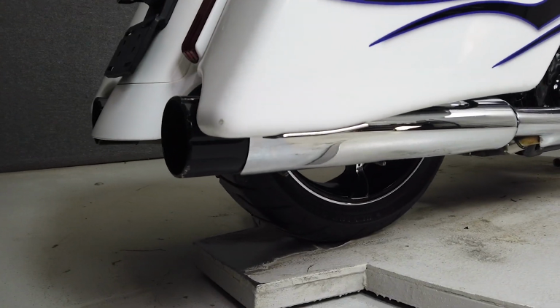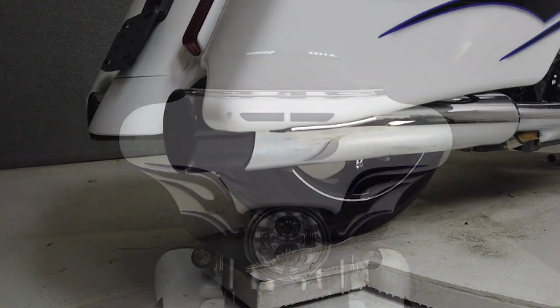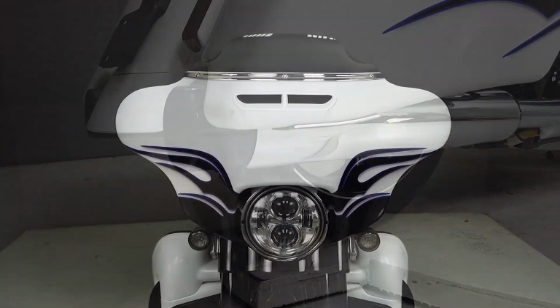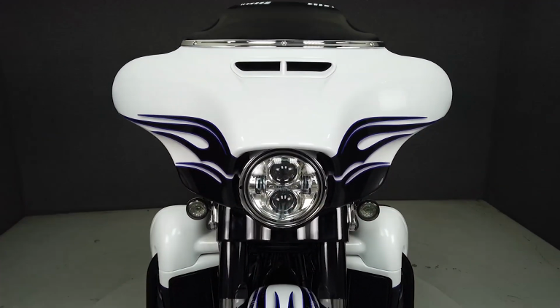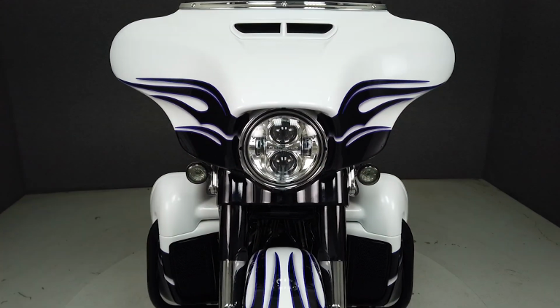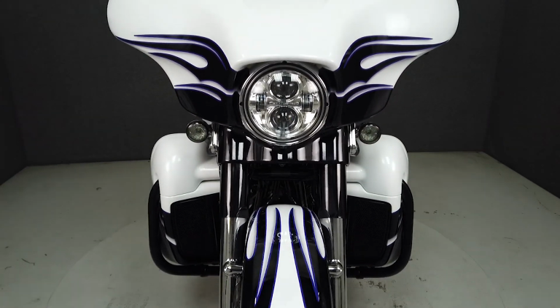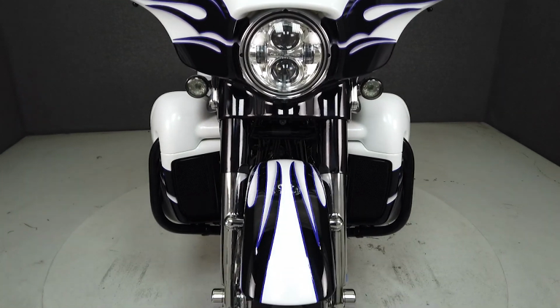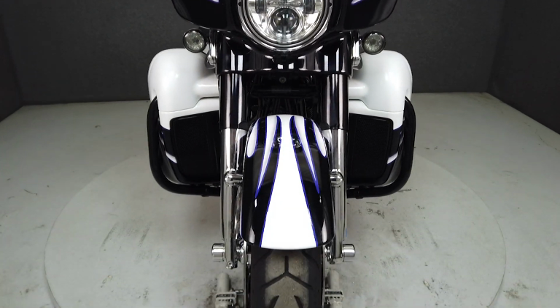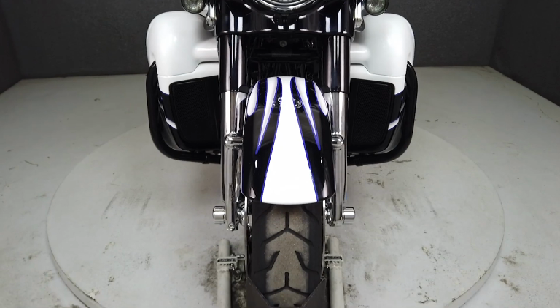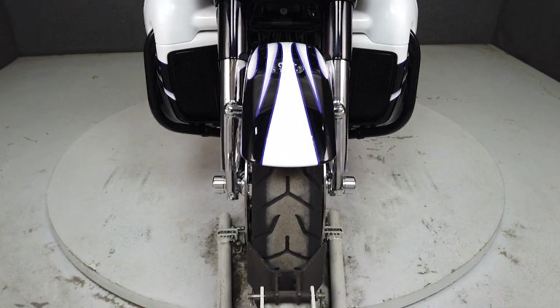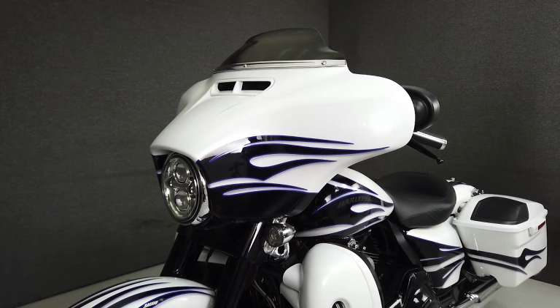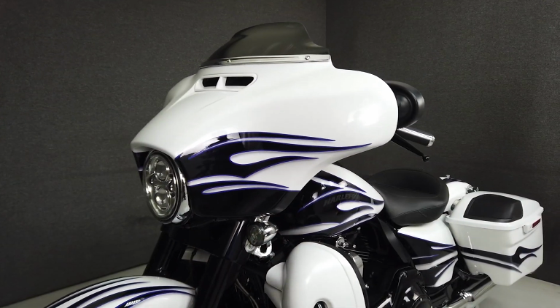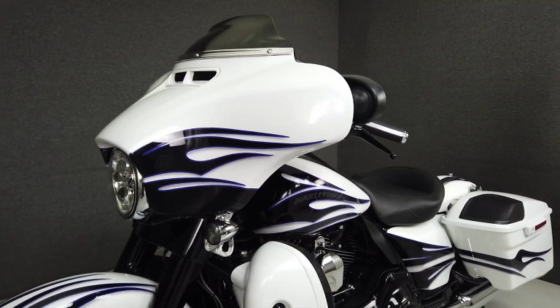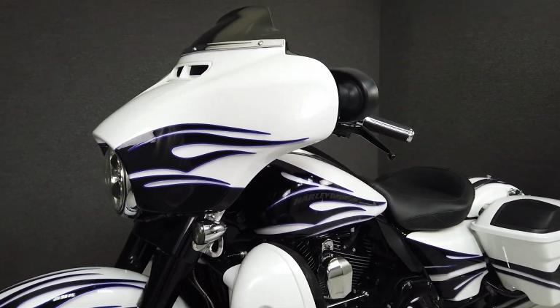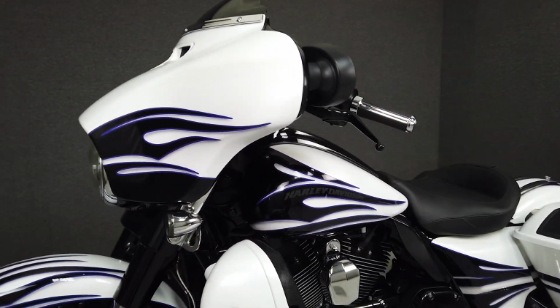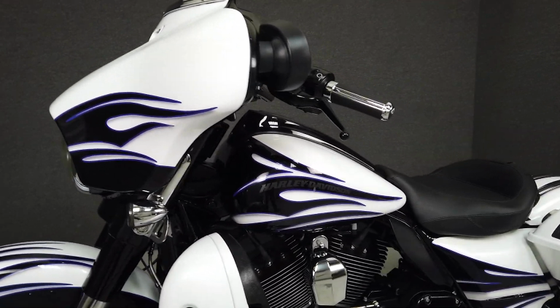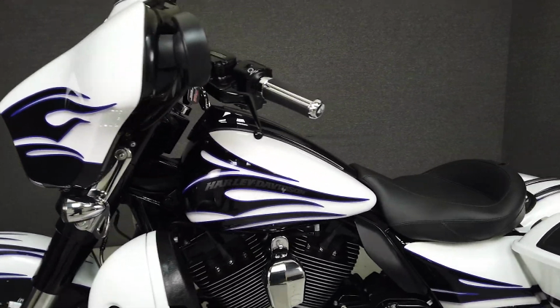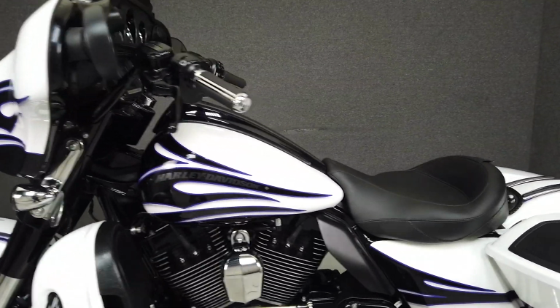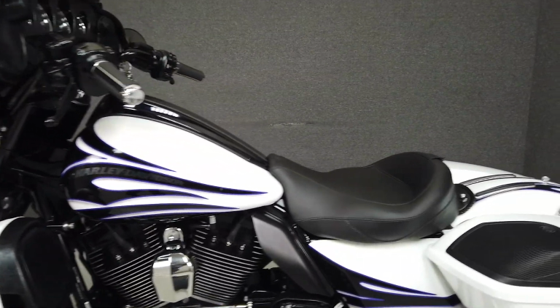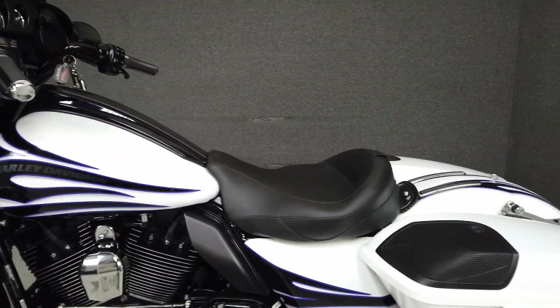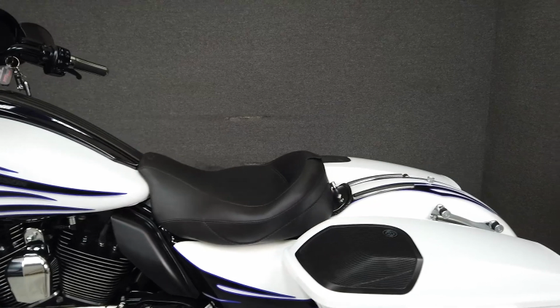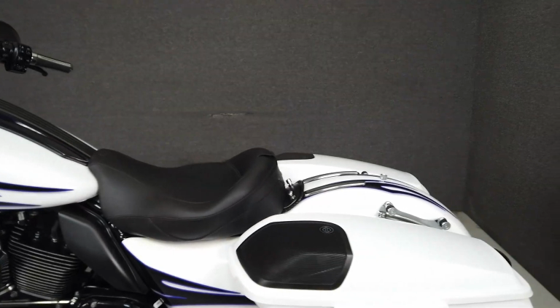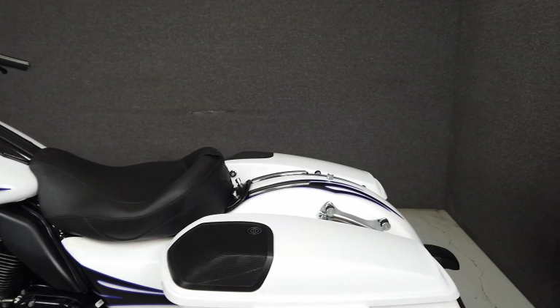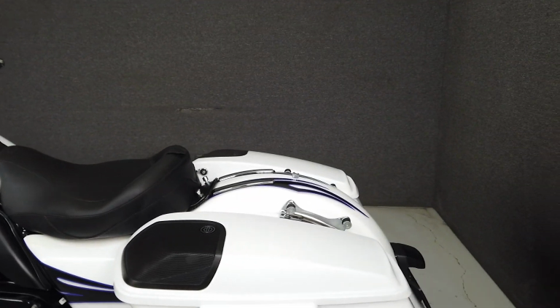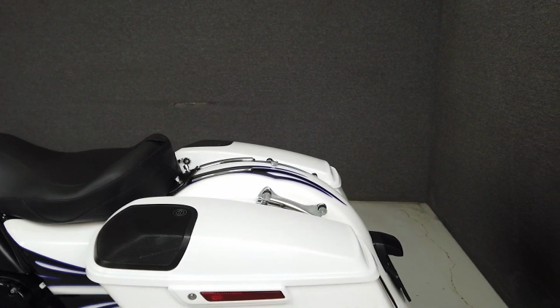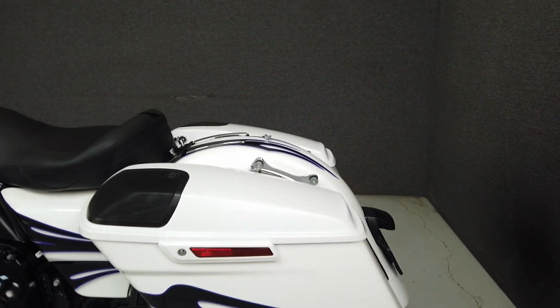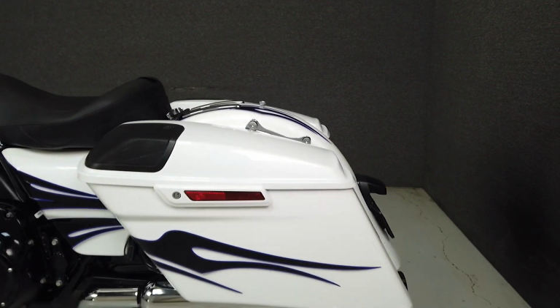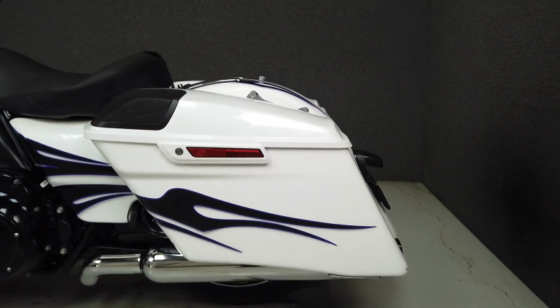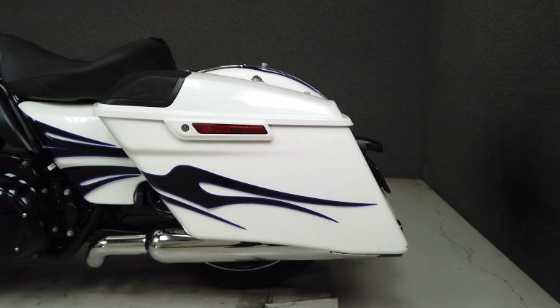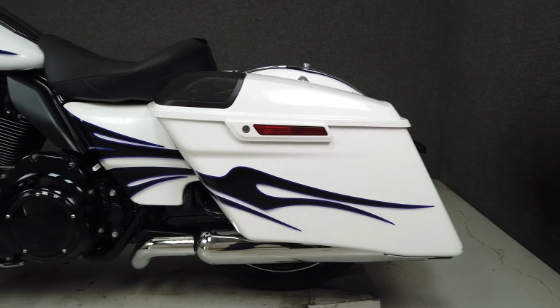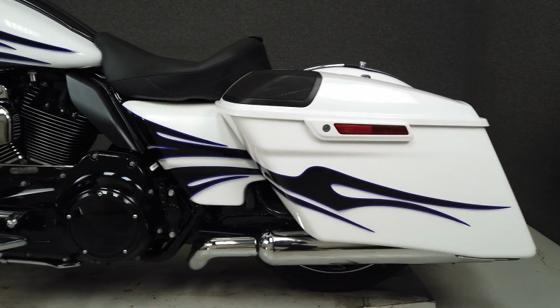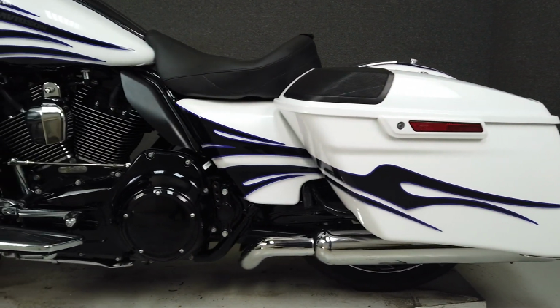A favorite among Harley enthusiasts, the Street Glide takes things up a notch with its 110 cubic inch Screaming Eagle motor, putting out an impressive 115 foot-pounds of torque through a six-speed transmission. It's finished in a stunning white amethyst and black licorice flames paint set.